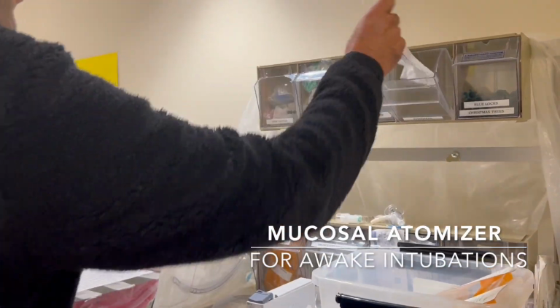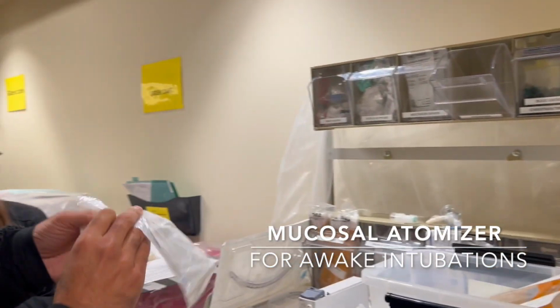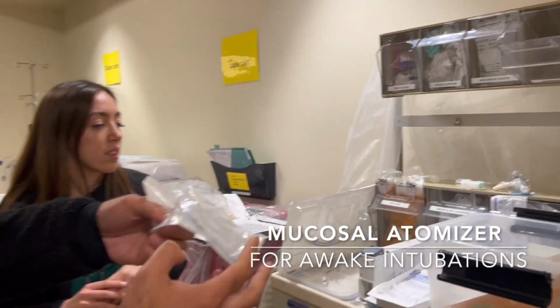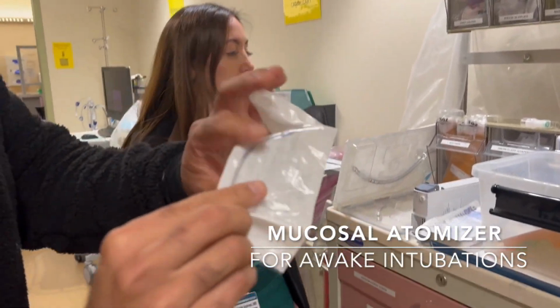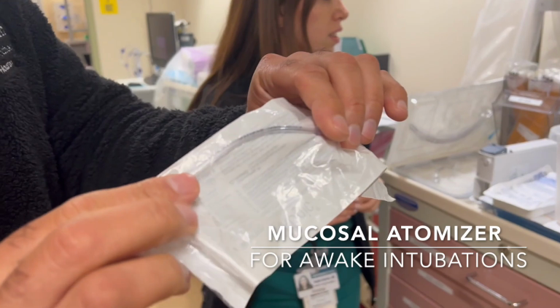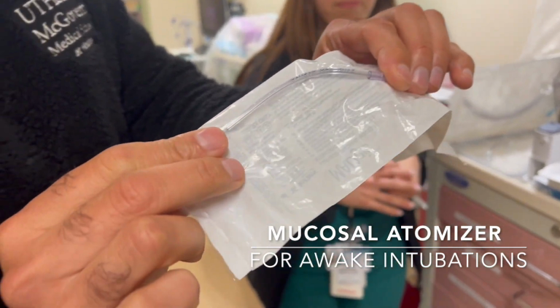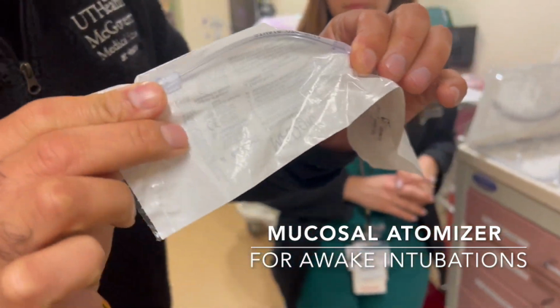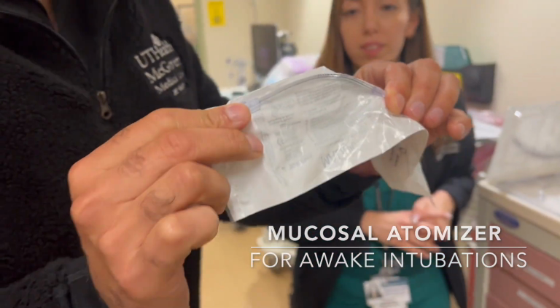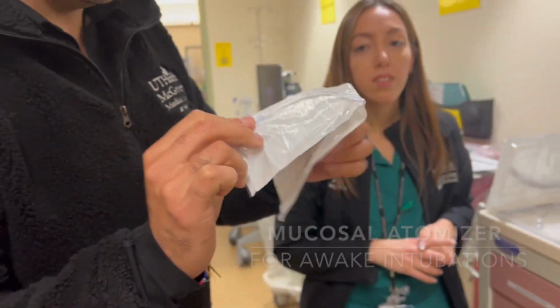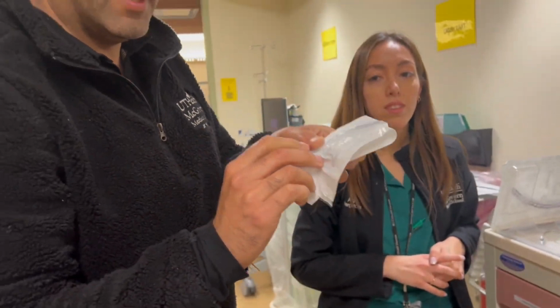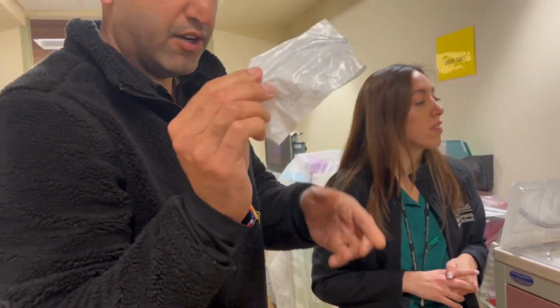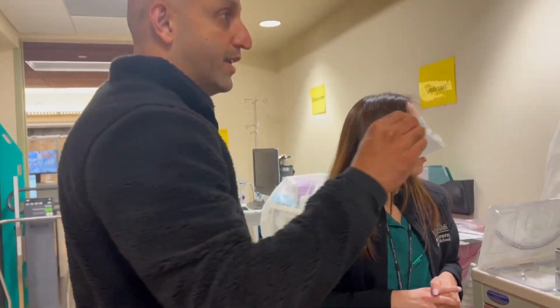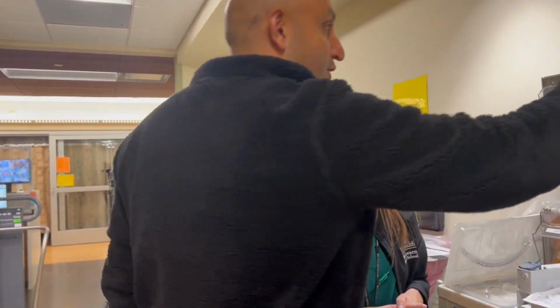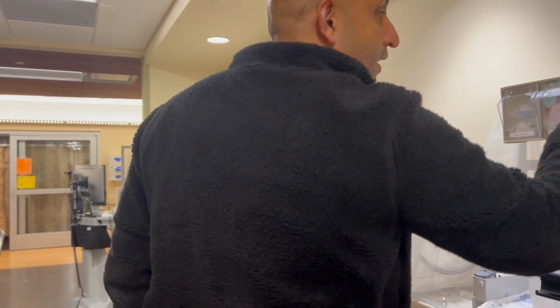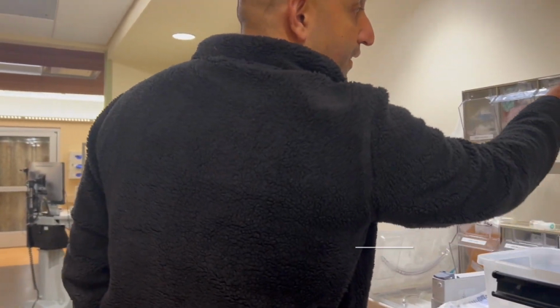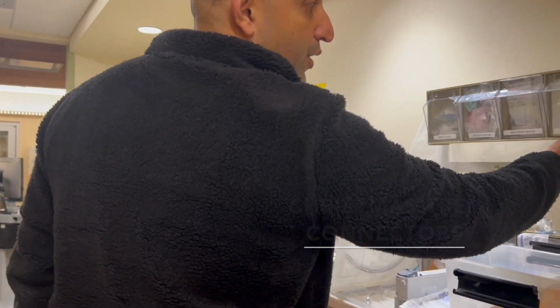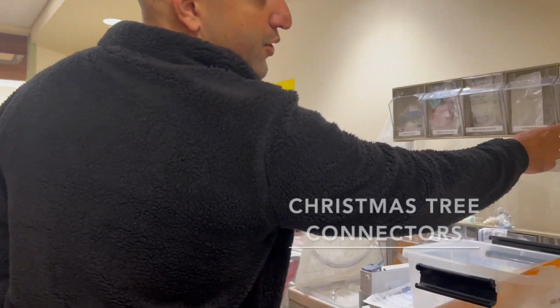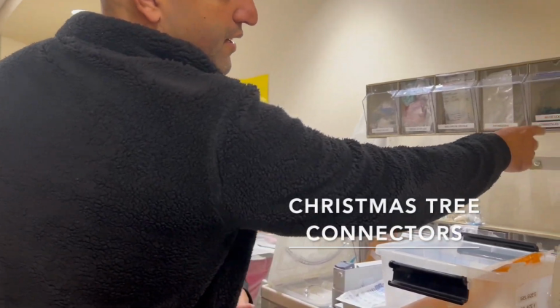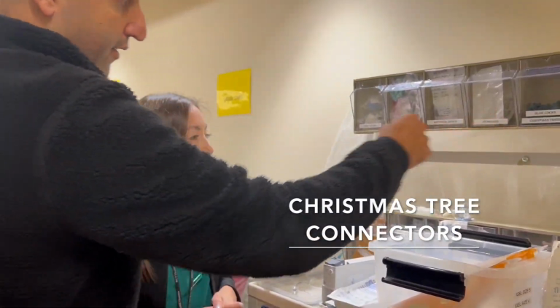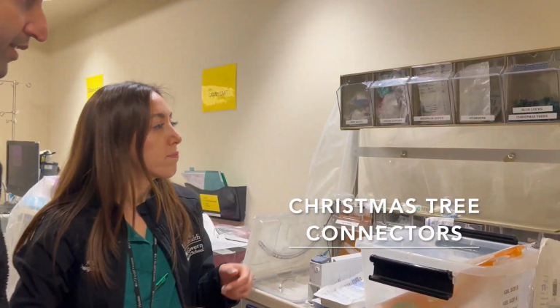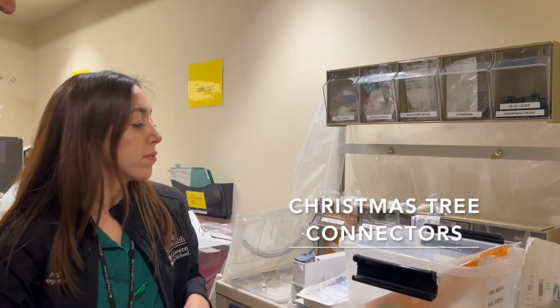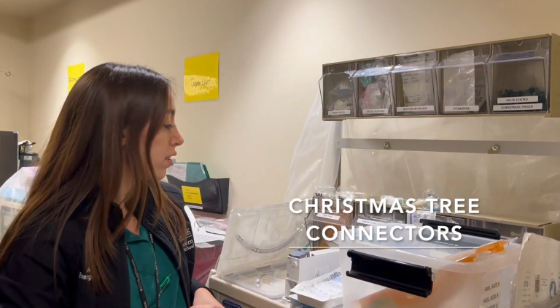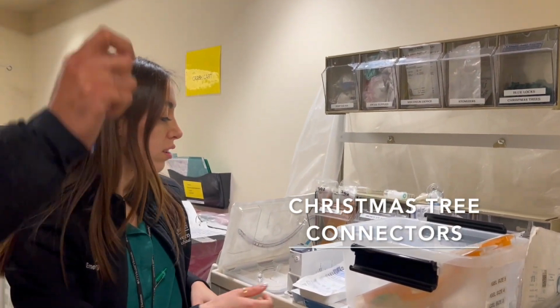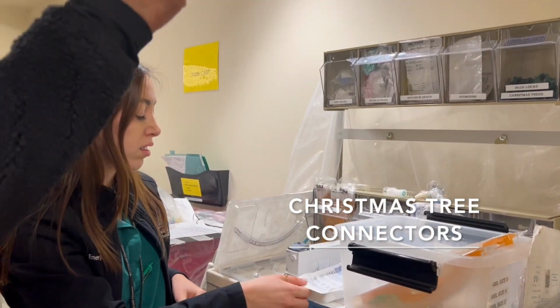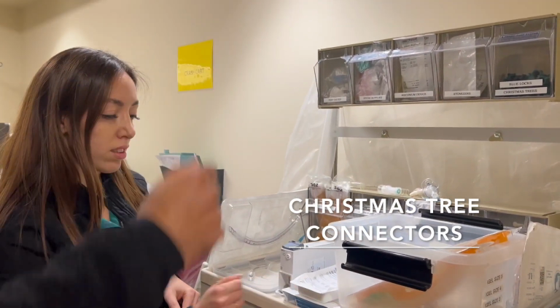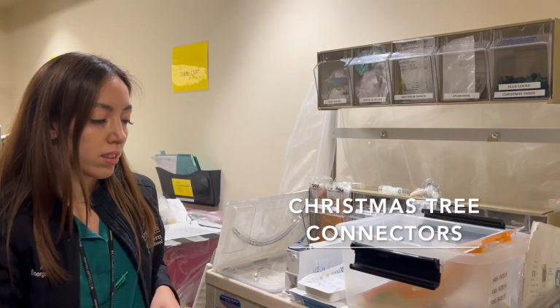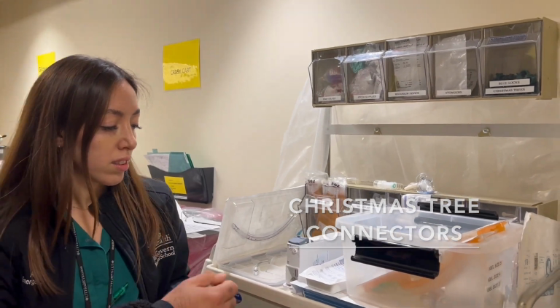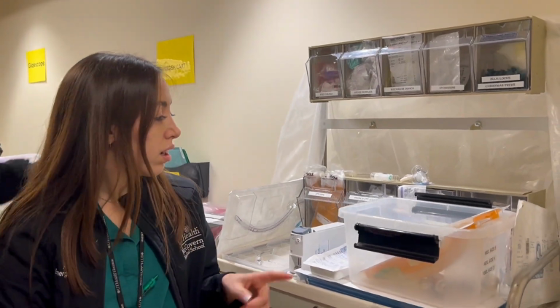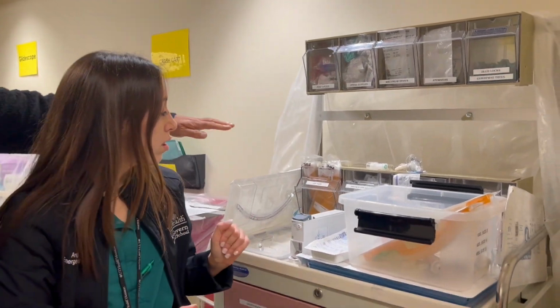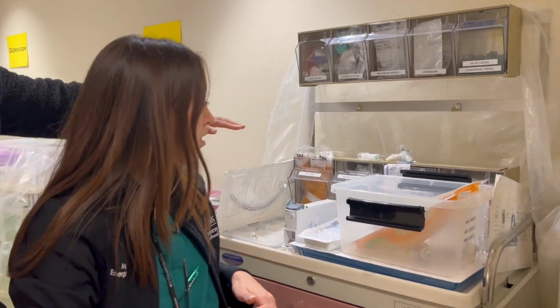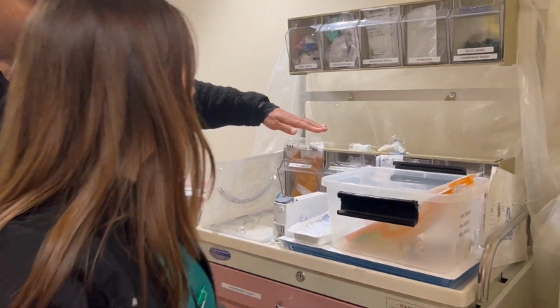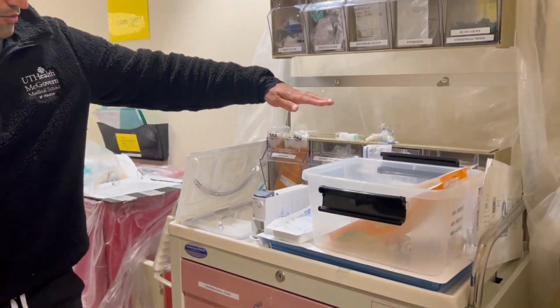We also have atomizers here, which are for your awake intubations — to get that lidocaine nicely in there. Those are in here too, and your Christmas trees of course, so you can attach all your tubing.